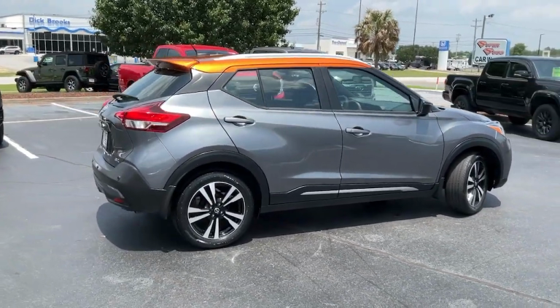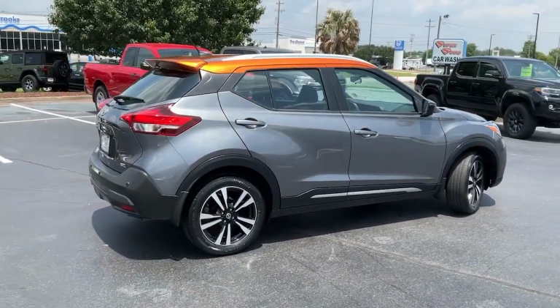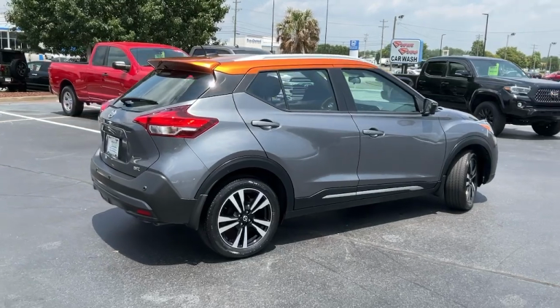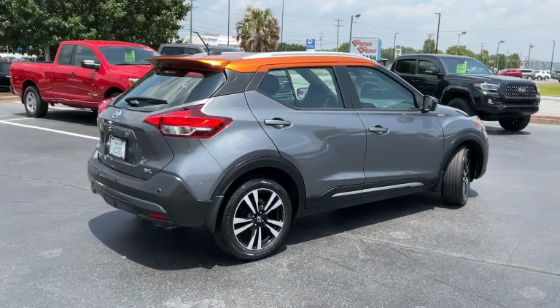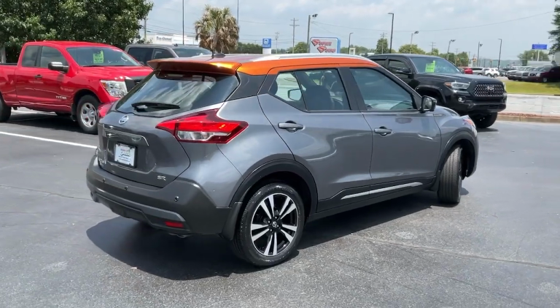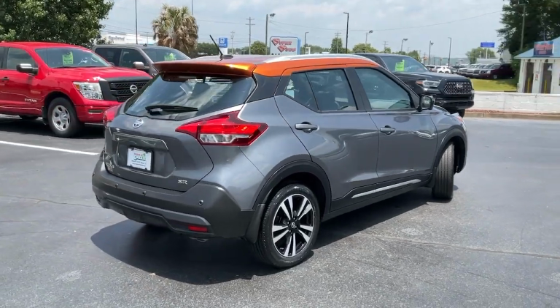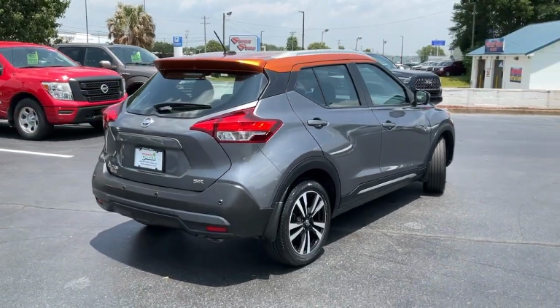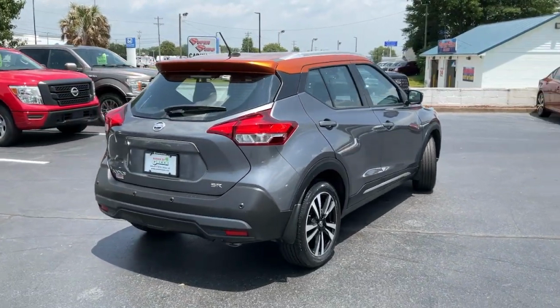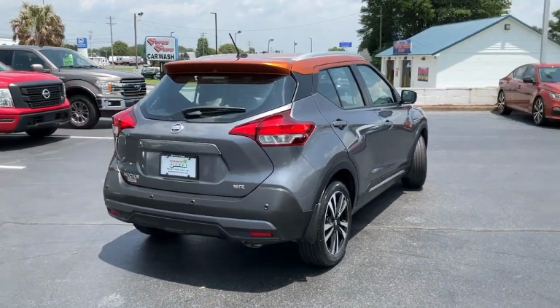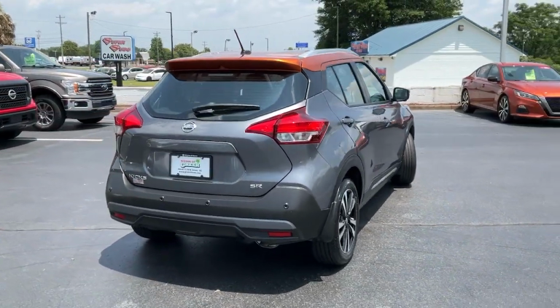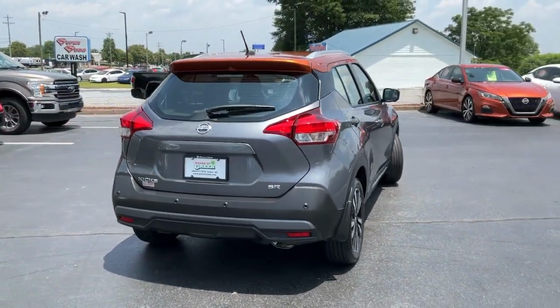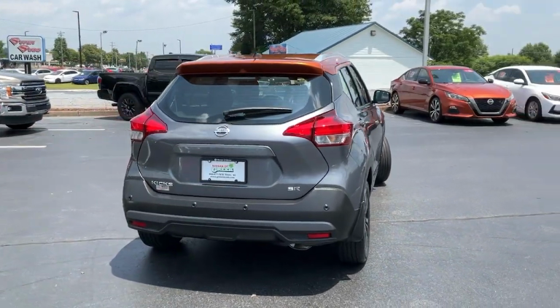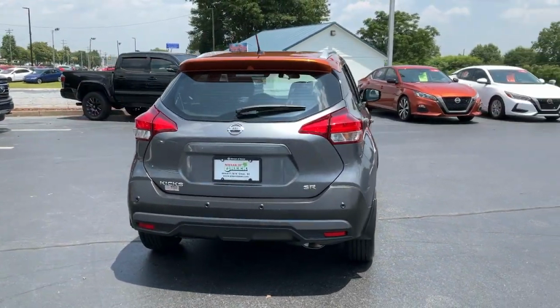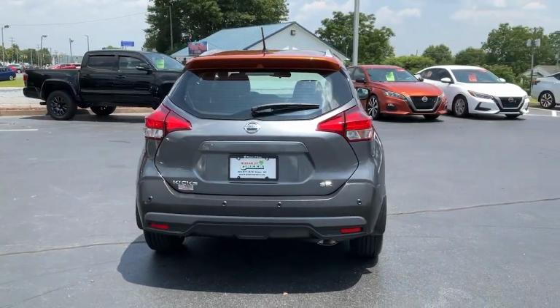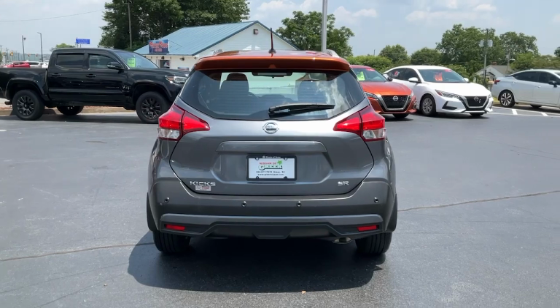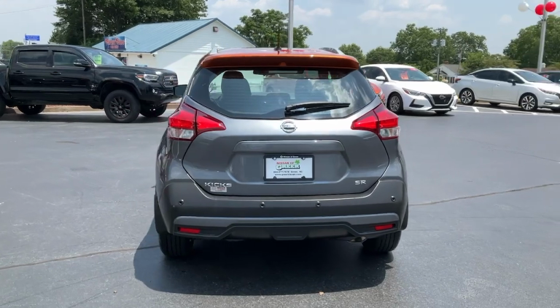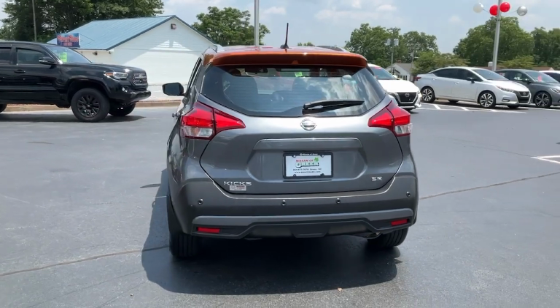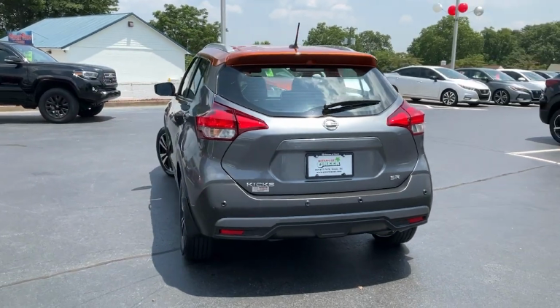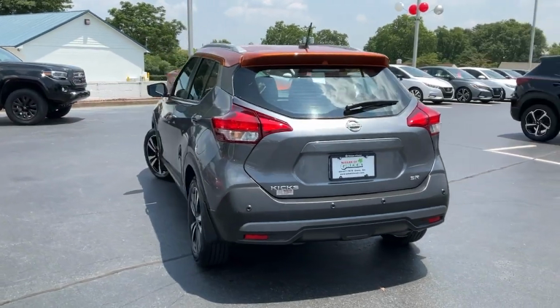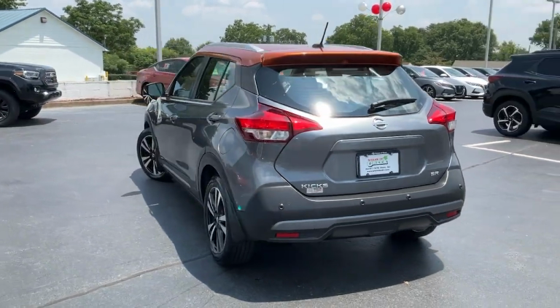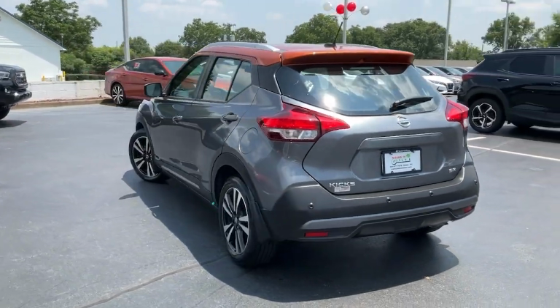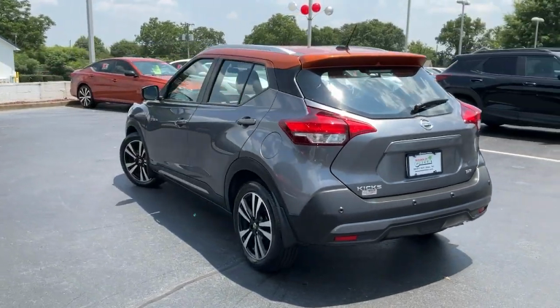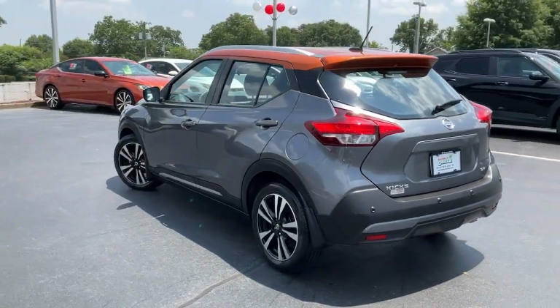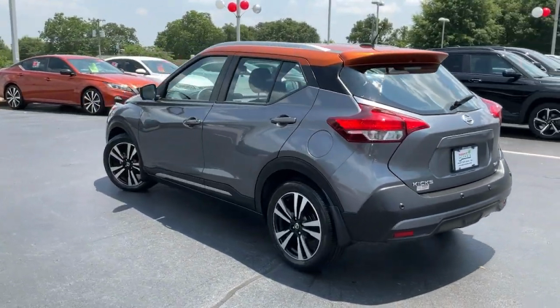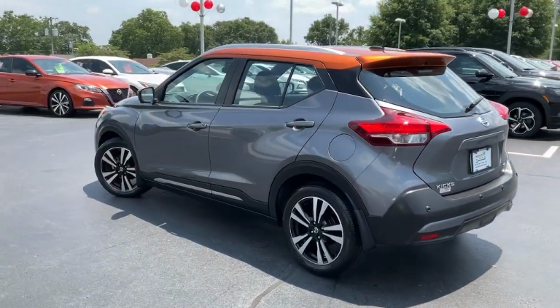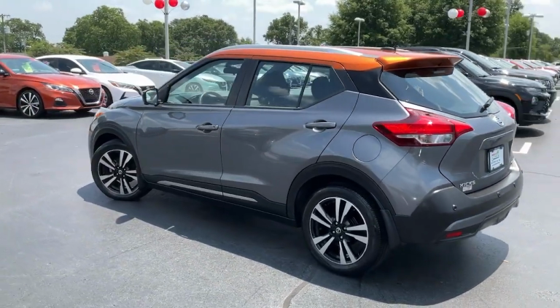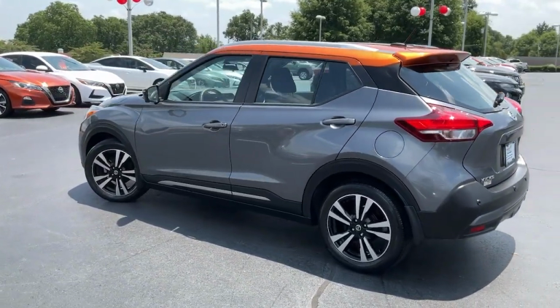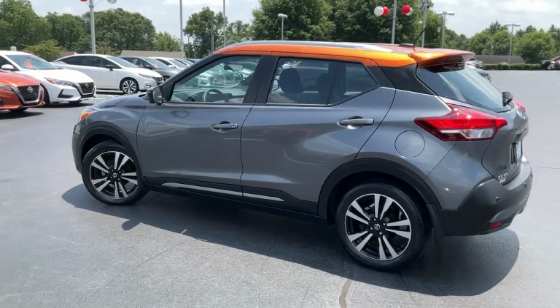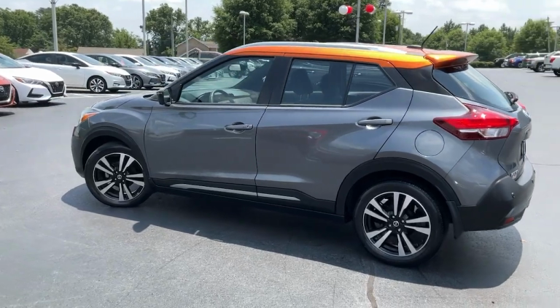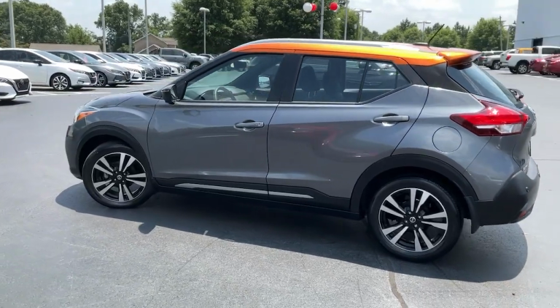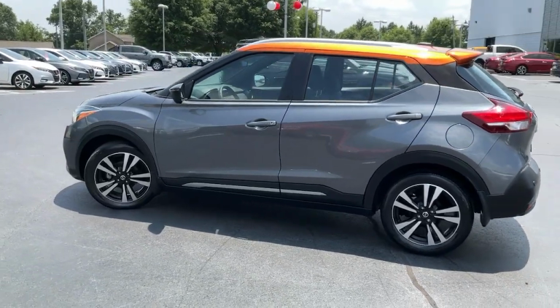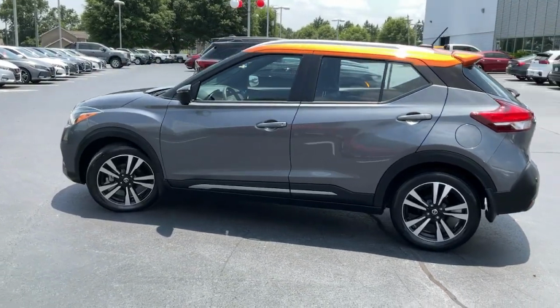This Nissan Kicks packs a lot of fun into an efficient, compact package. Enjoy the benefit of its spacious interior, comfortable ride, ample cargo space, and touchscreen infotainment. It's big on safety, too.